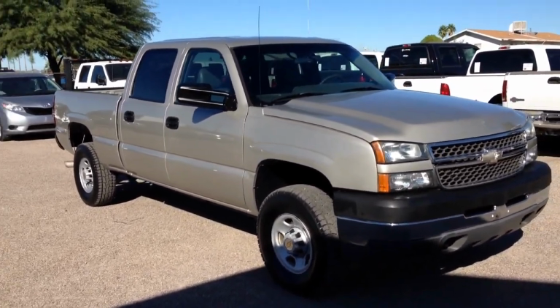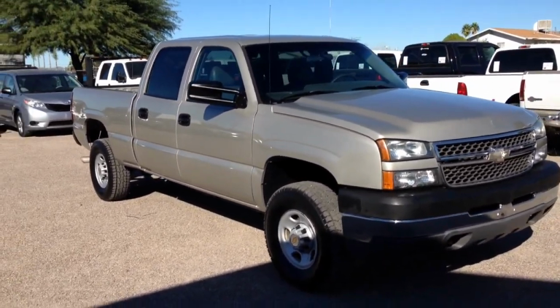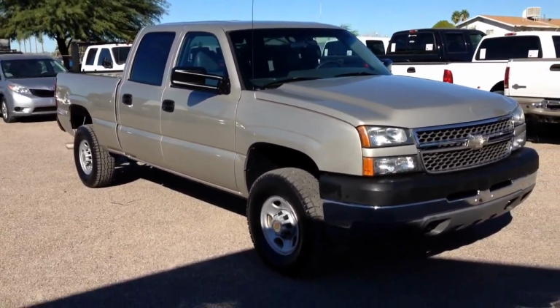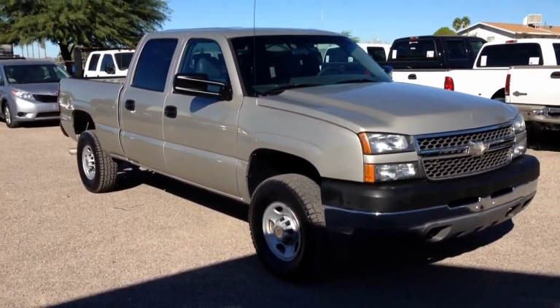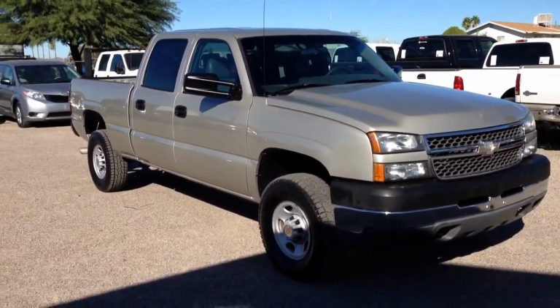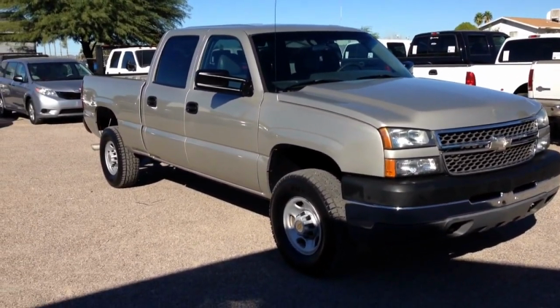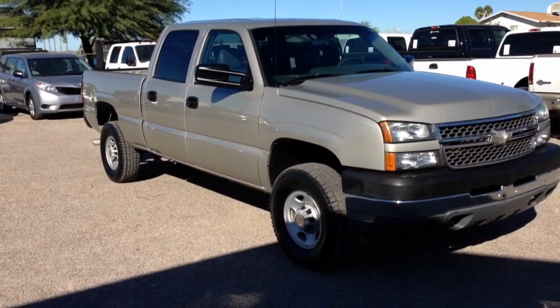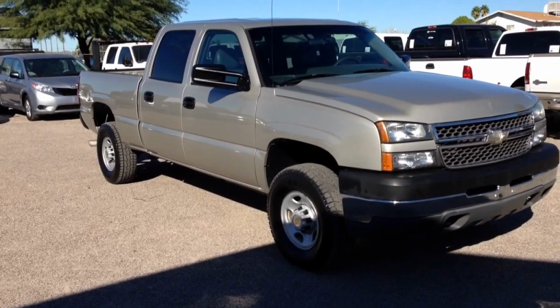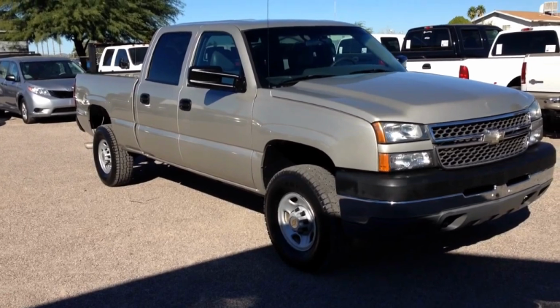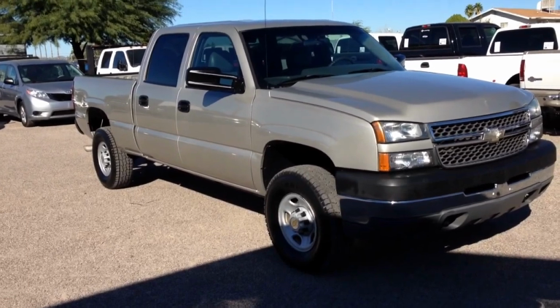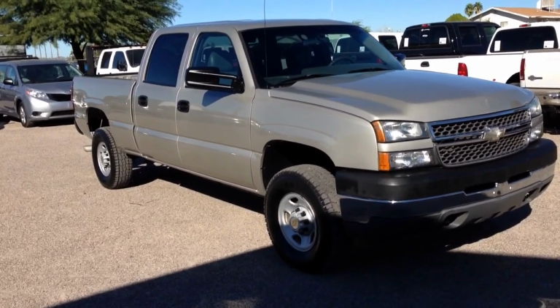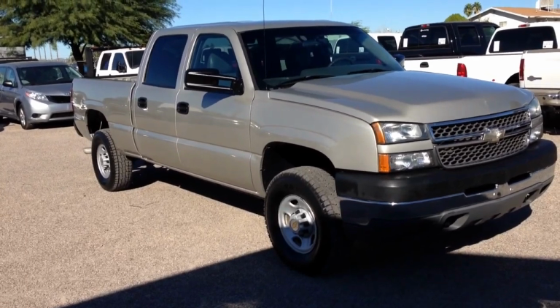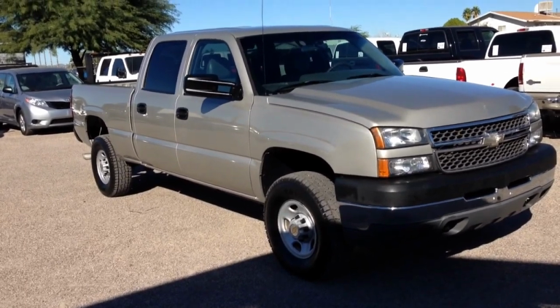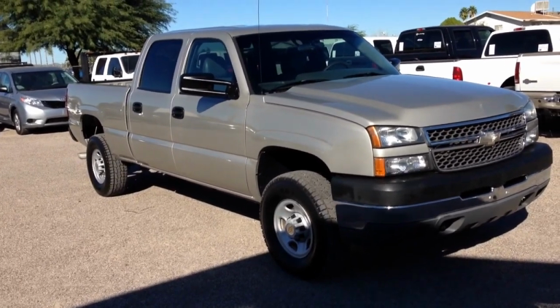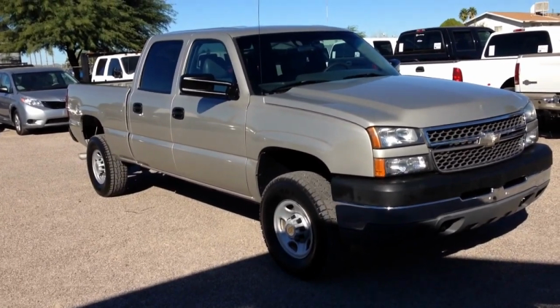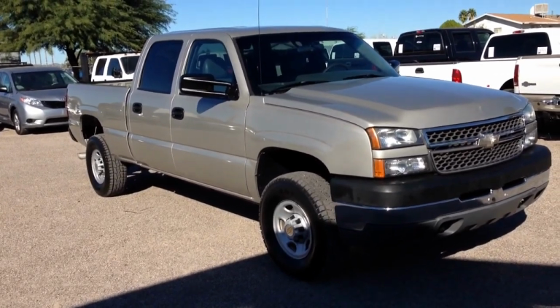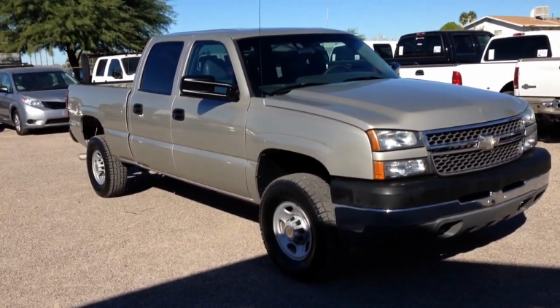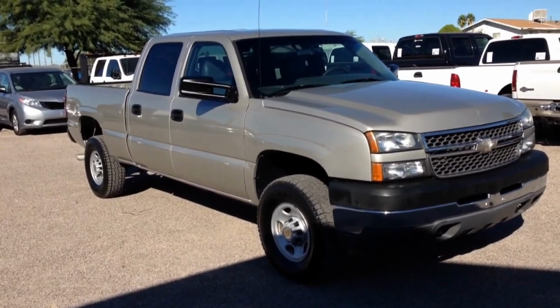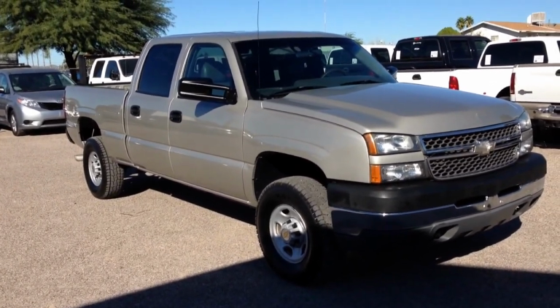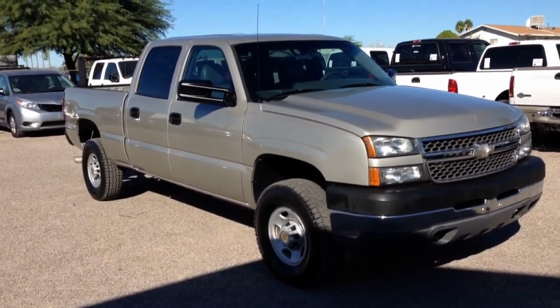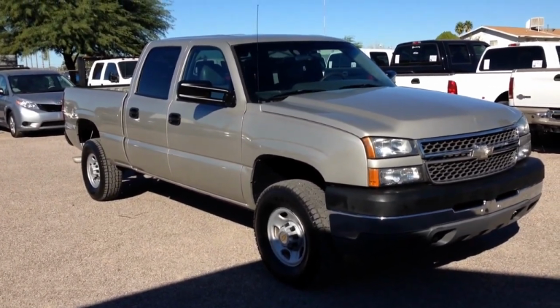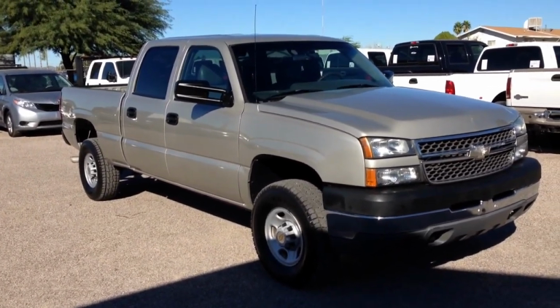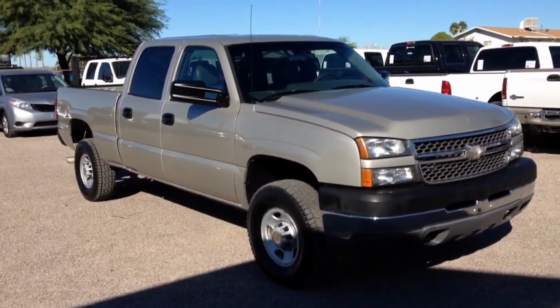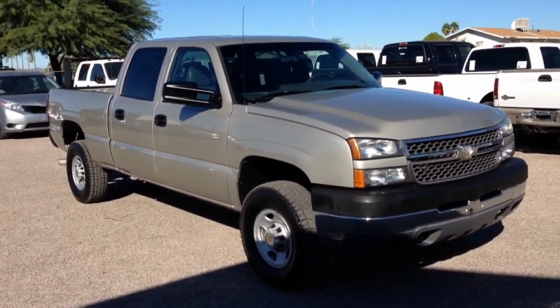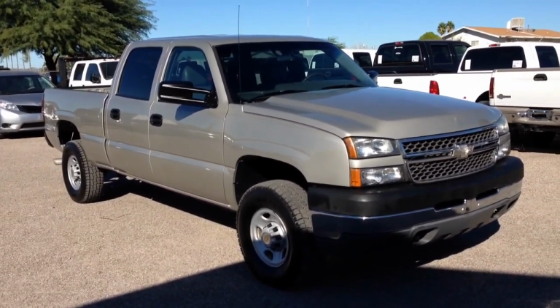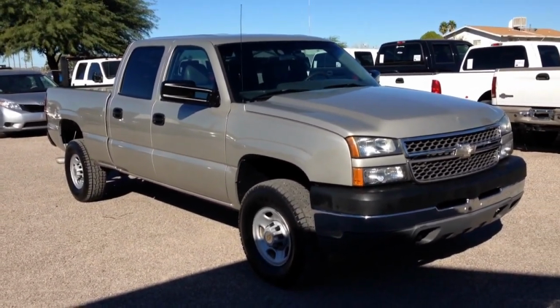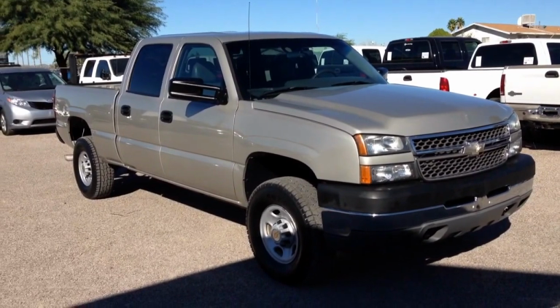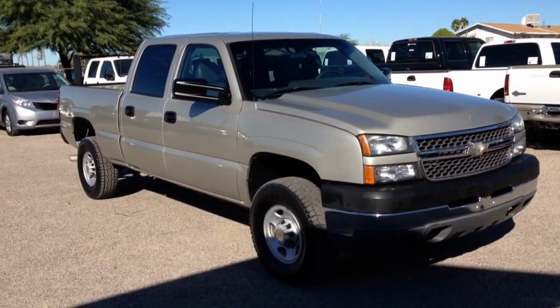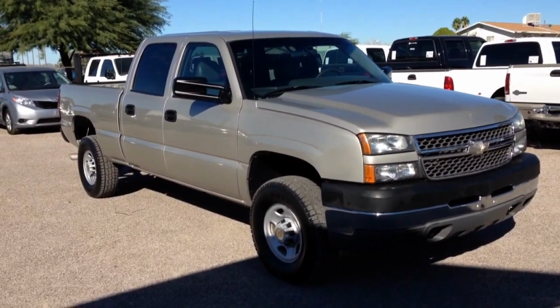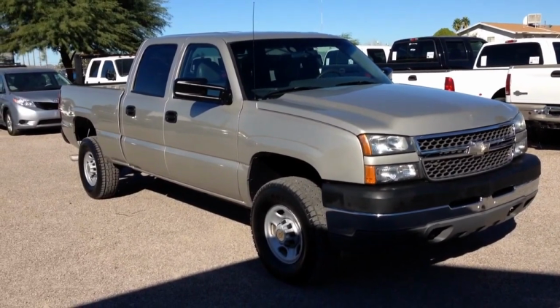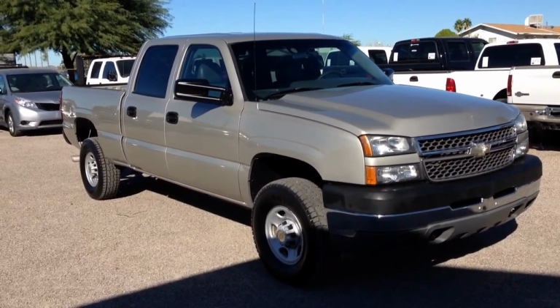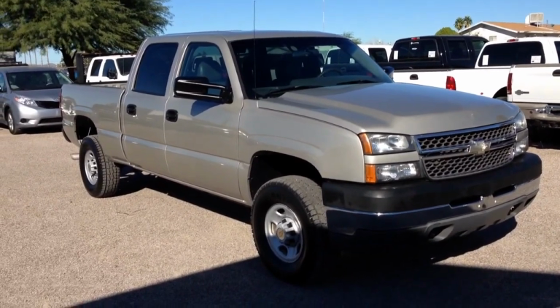It was a theft recovery we purchased directly from an insurance company in Jackson, Mississippi. It's on a clear title. It has 170,000 miles.